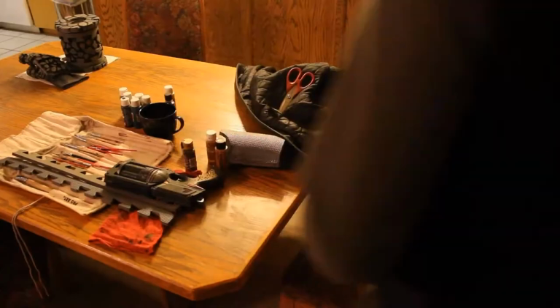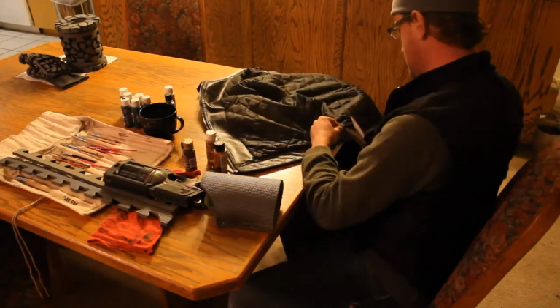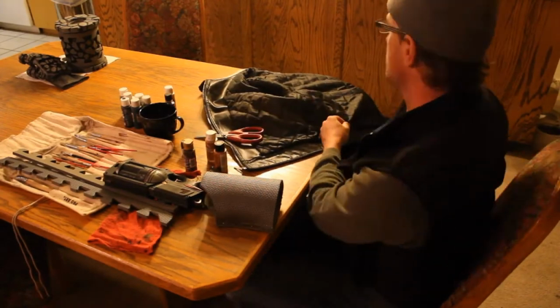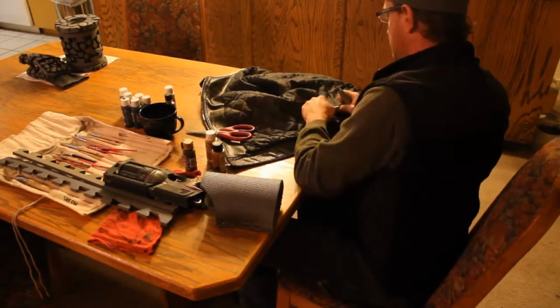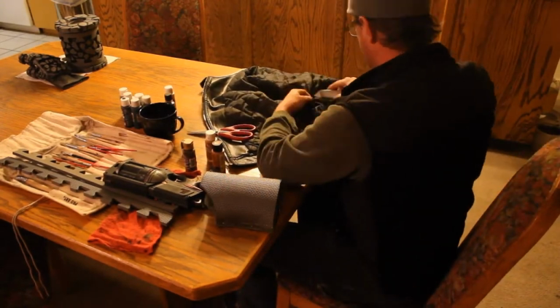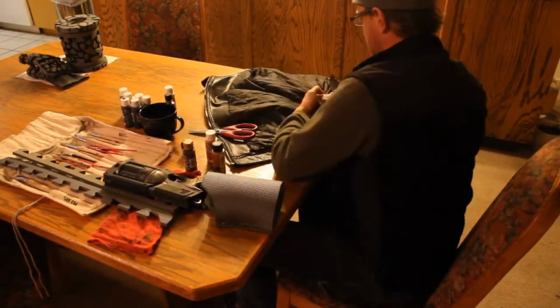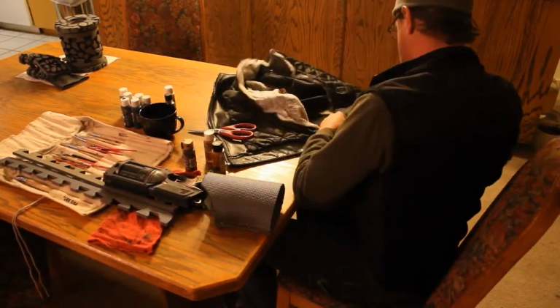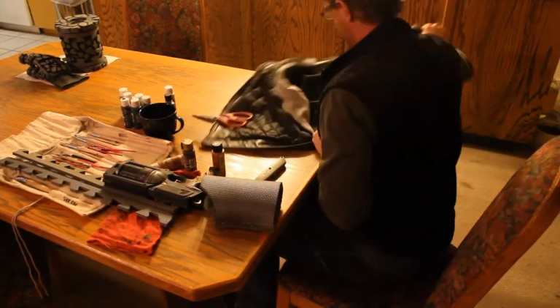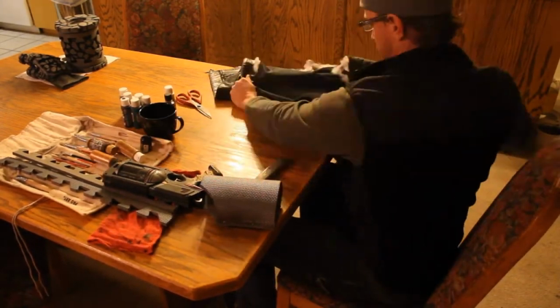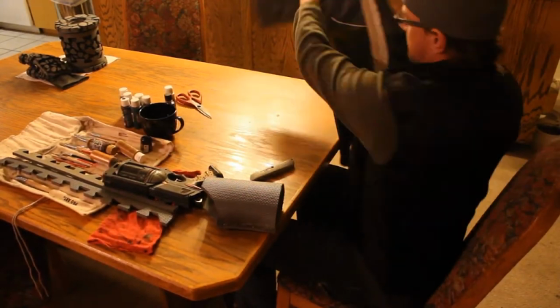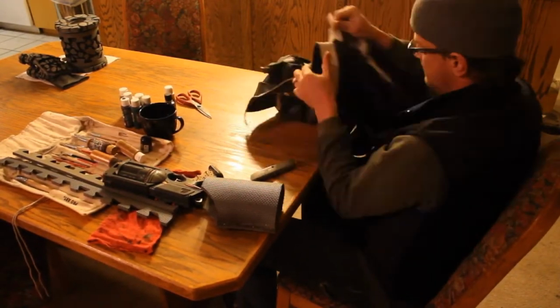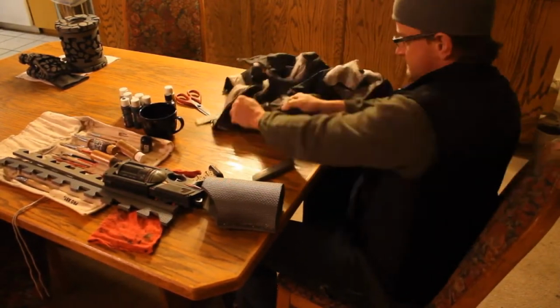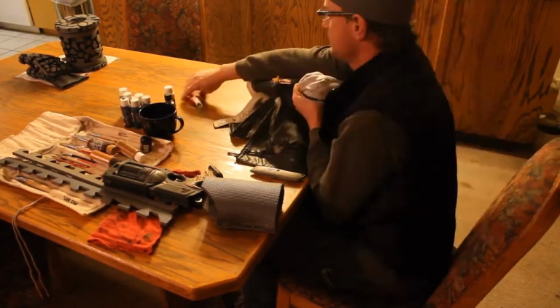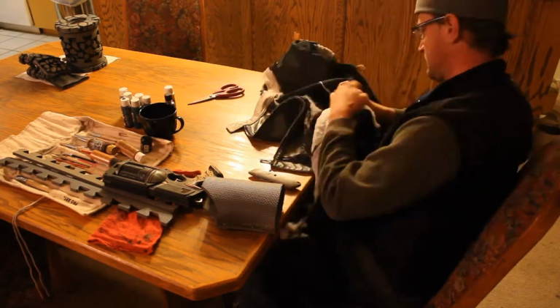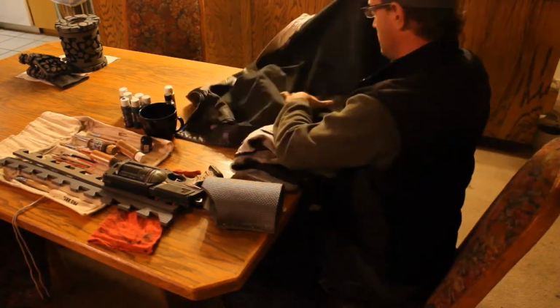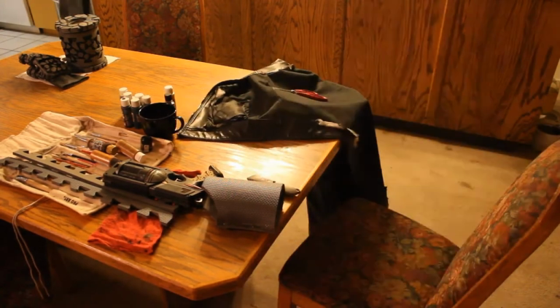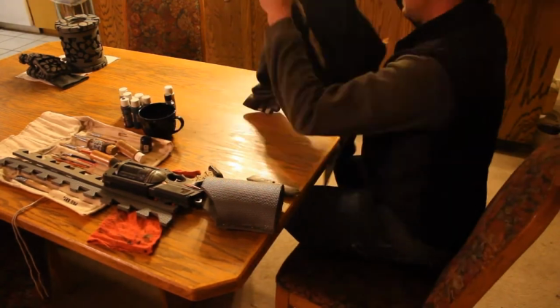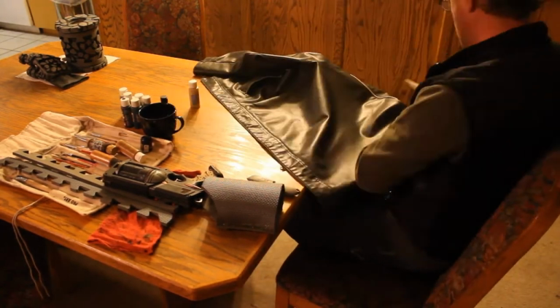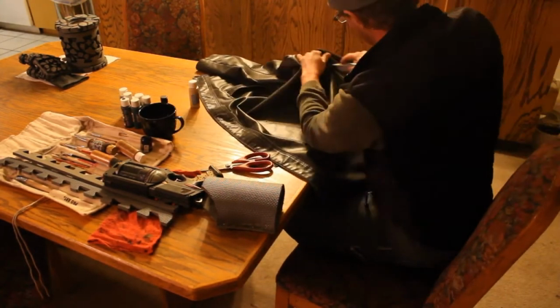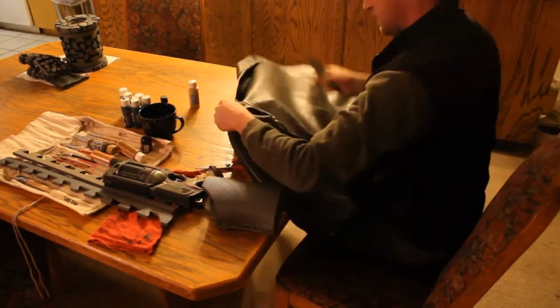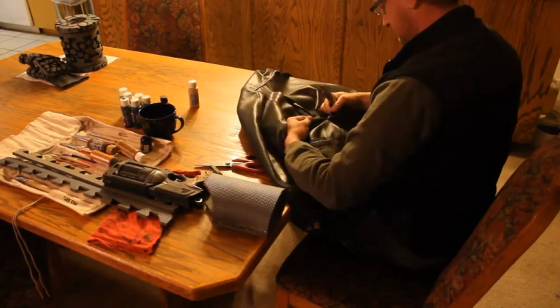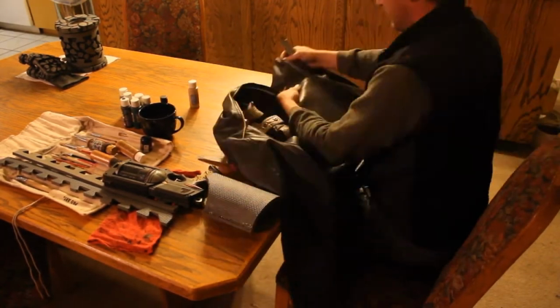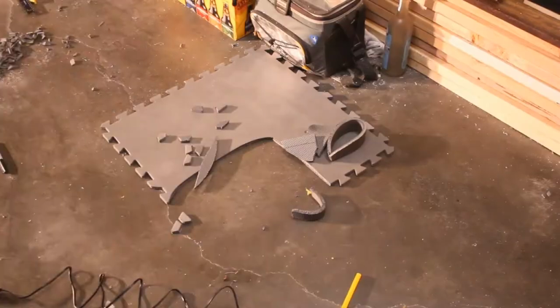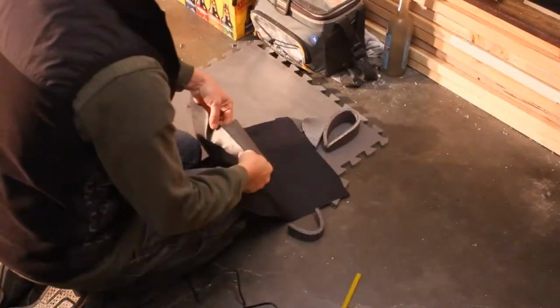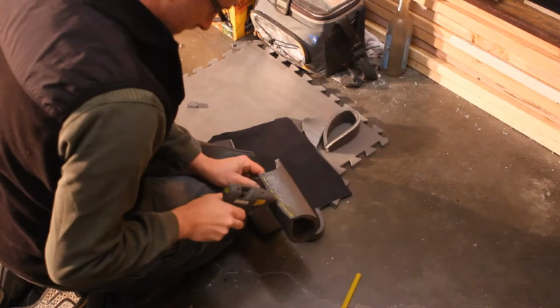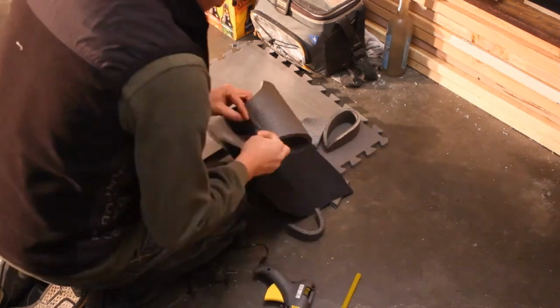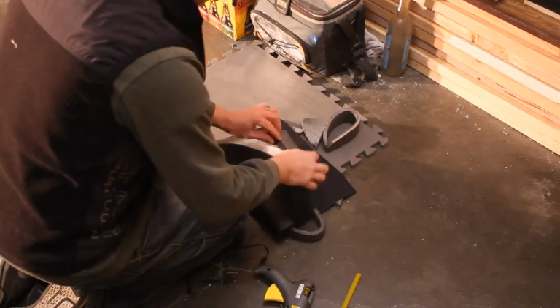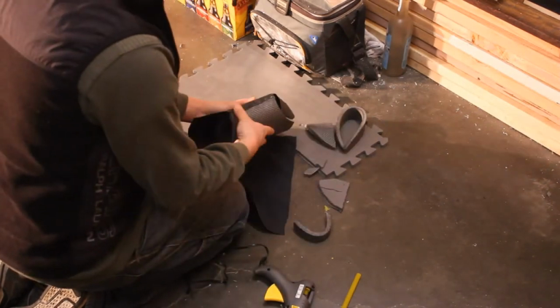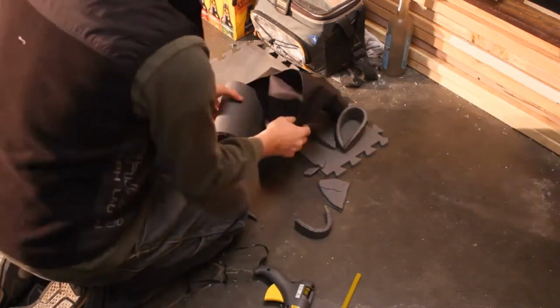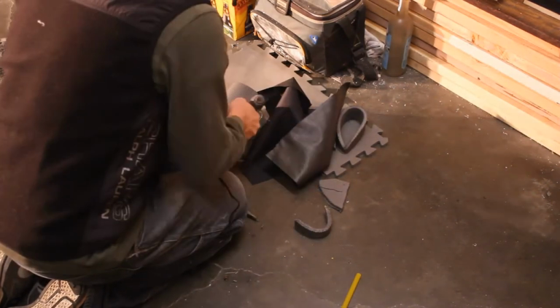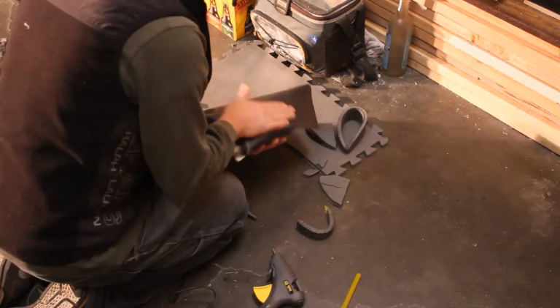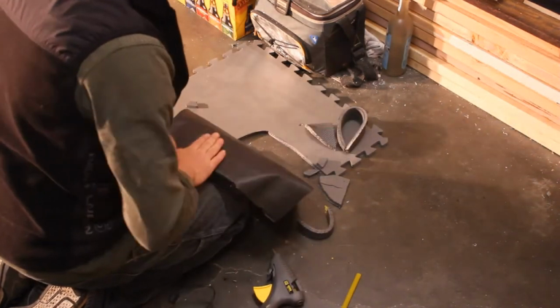I decided to use my old worn out leather jacket for upholstery leather here. You can get these cheap at yard sales and thrift stores all day long for five bucks. Then hot glue the leather onto the foam, tucking and cutting your edges in.